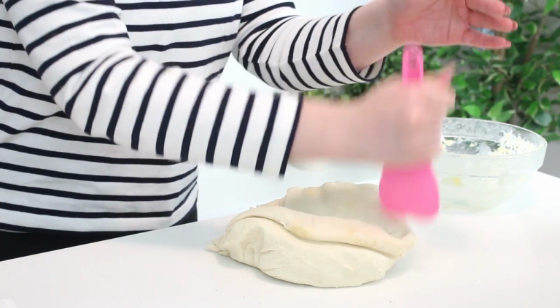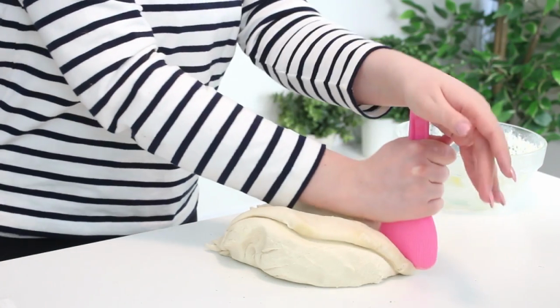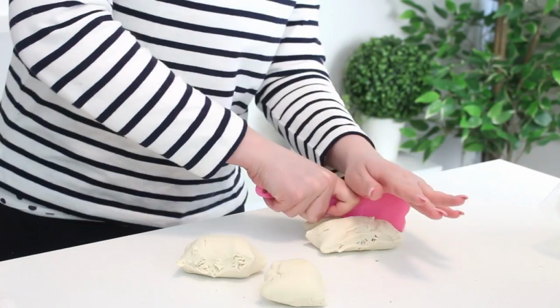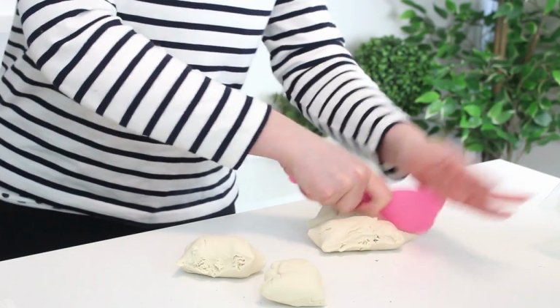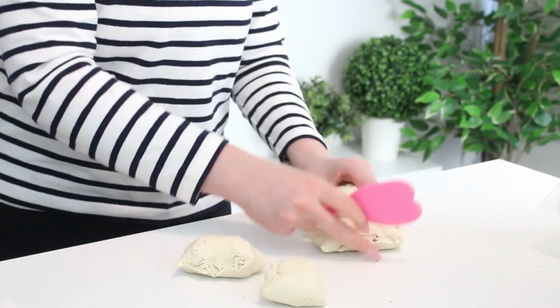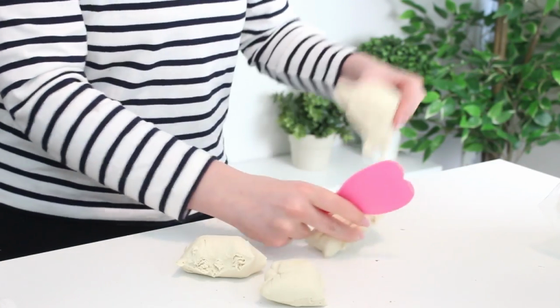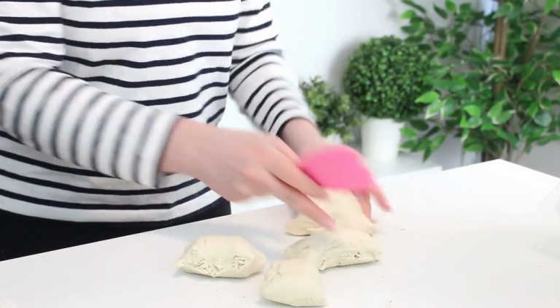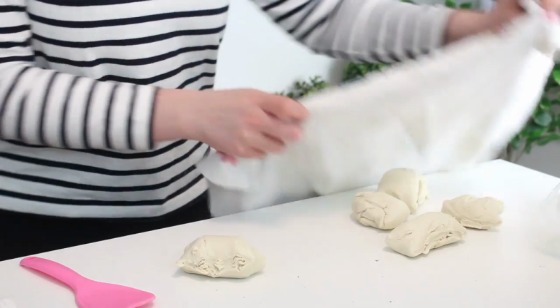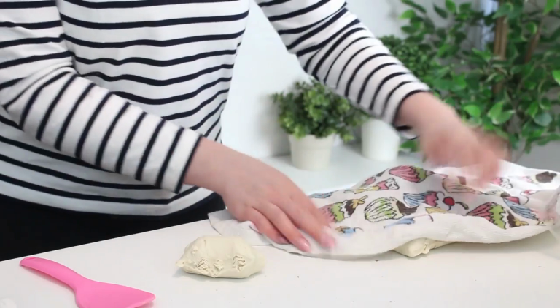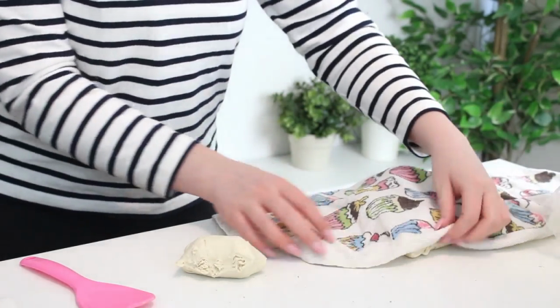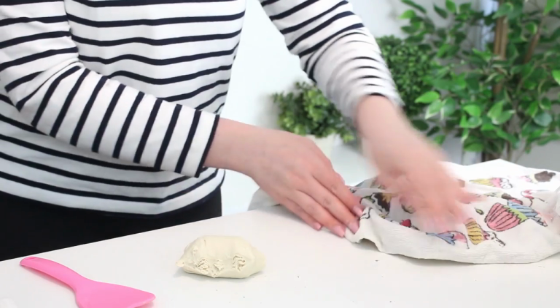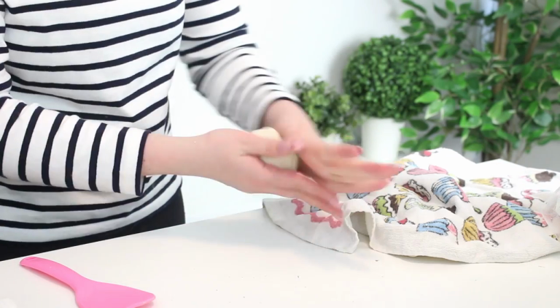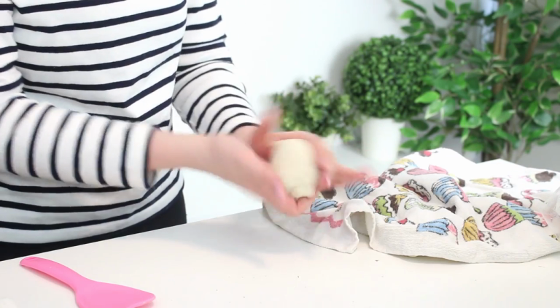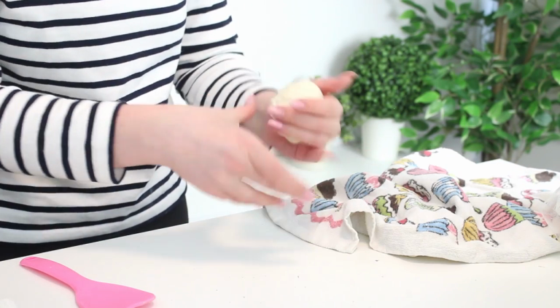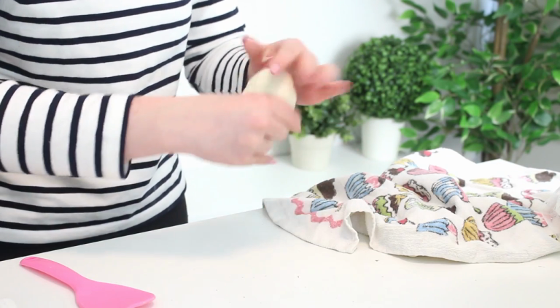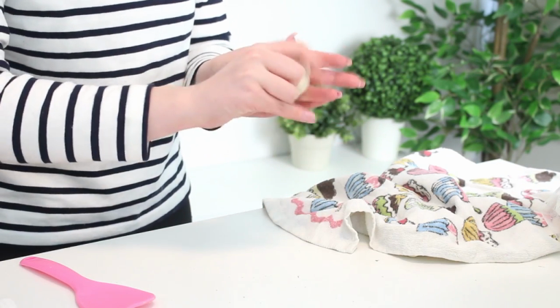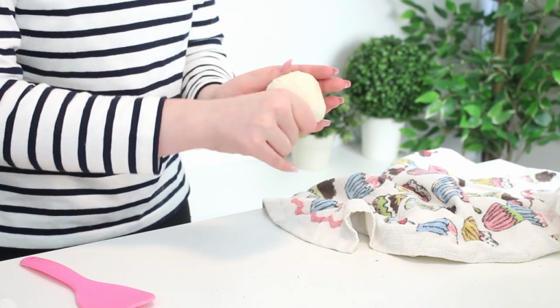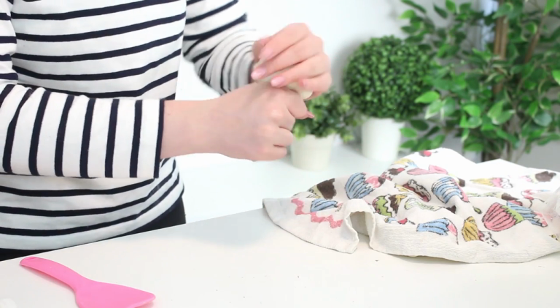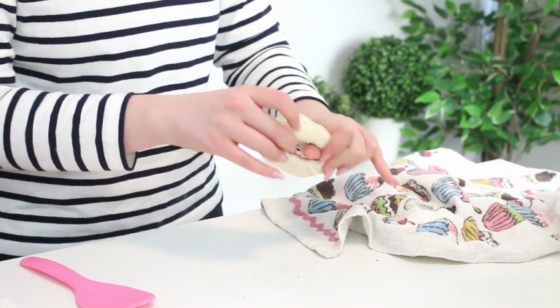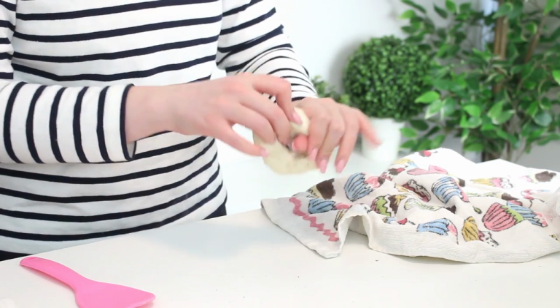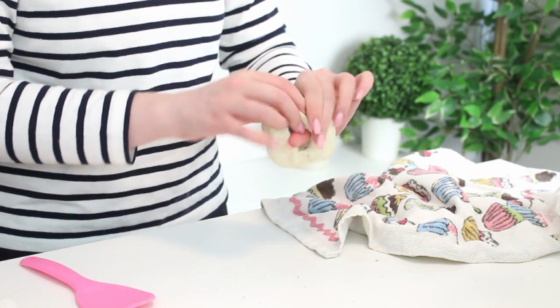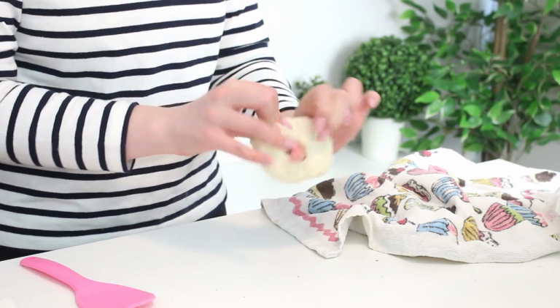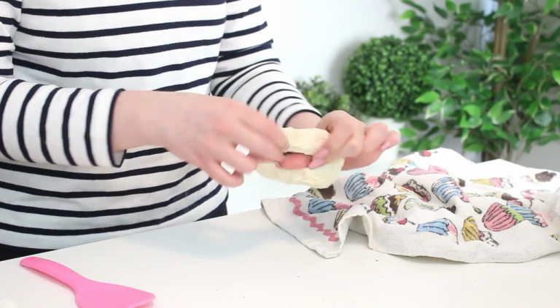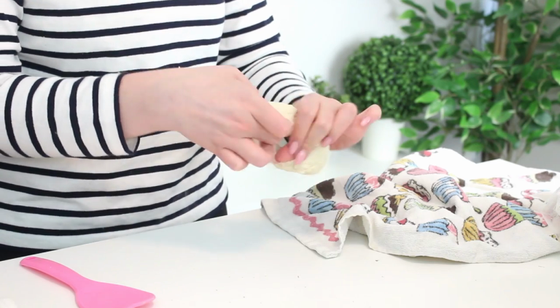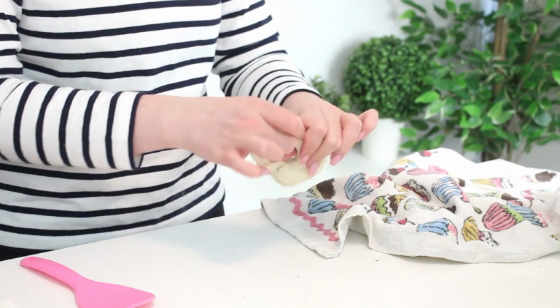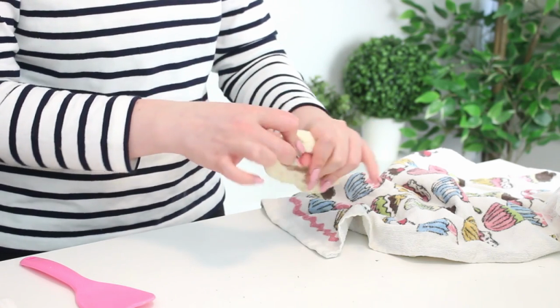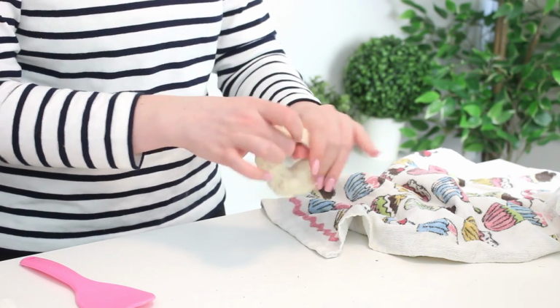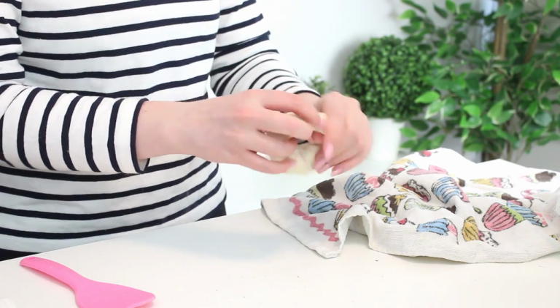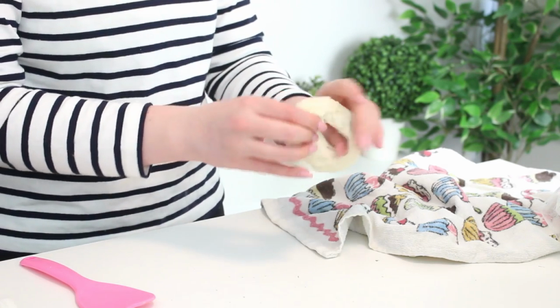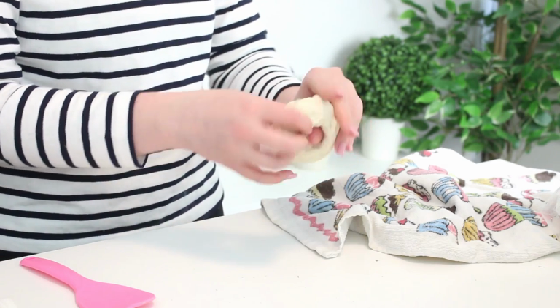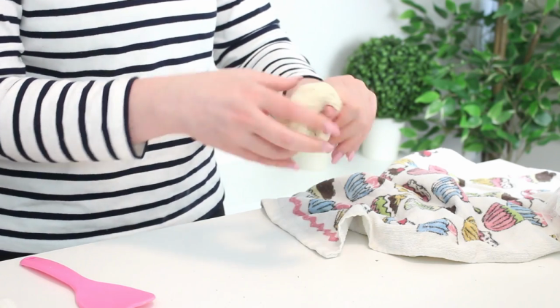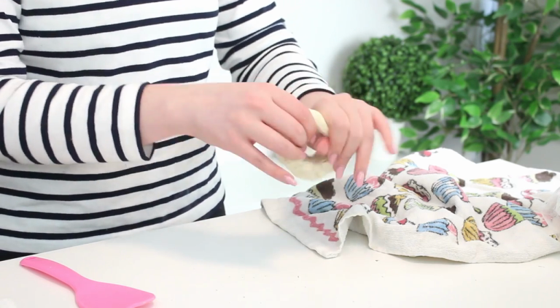Knead each piece several times to activate the gluten in the bread and form it into a tight ball. Then with your finger, just poke a hole right into the center and stretch it until it looks like a large ring of dough.